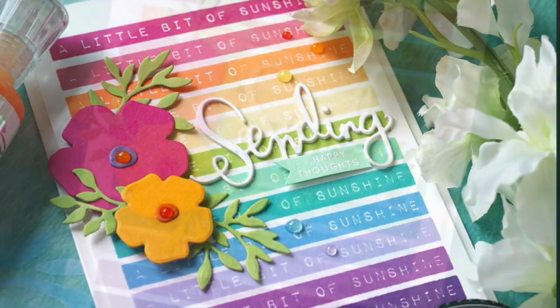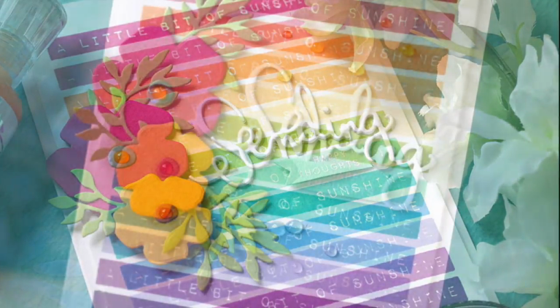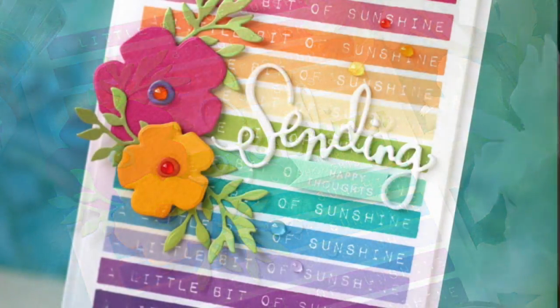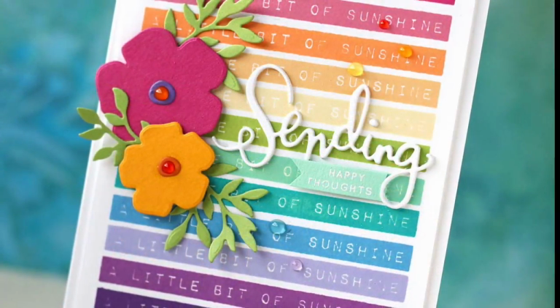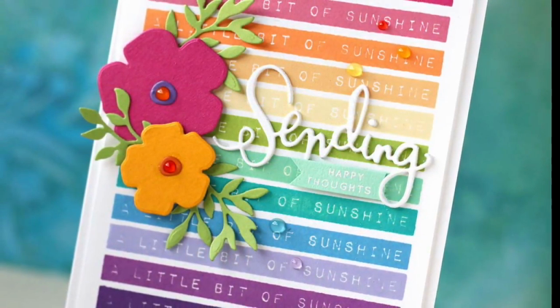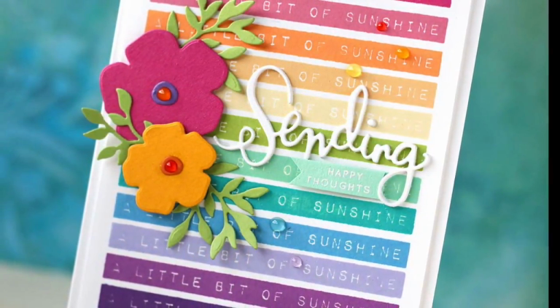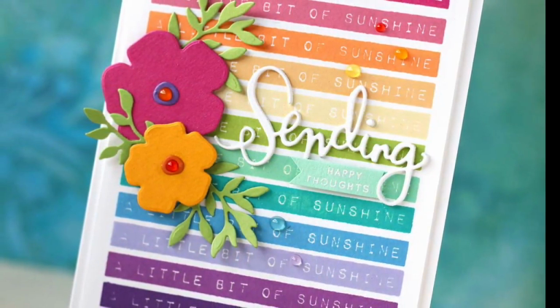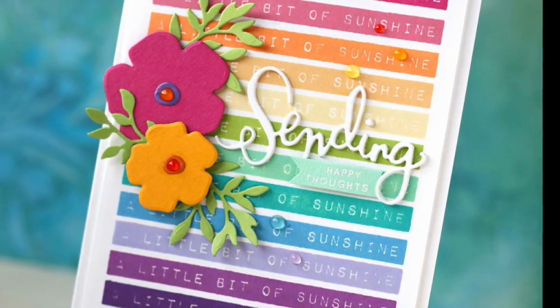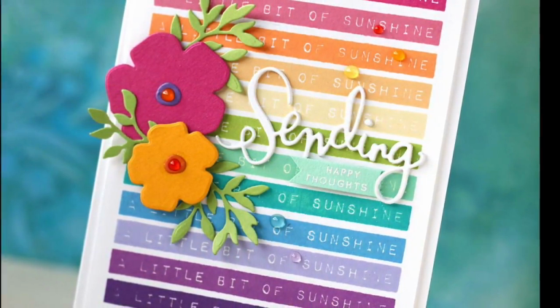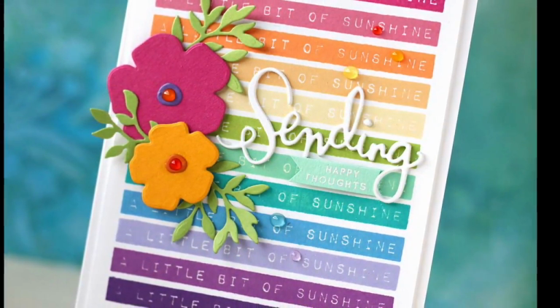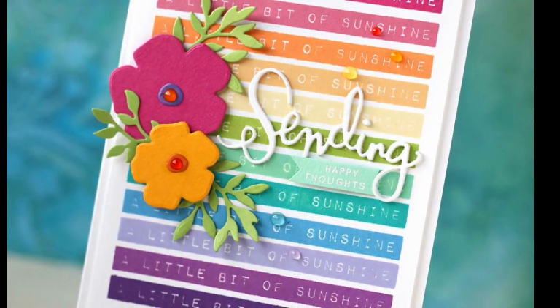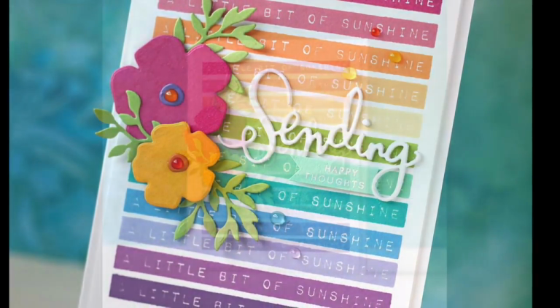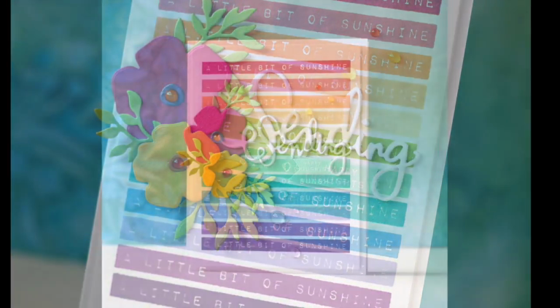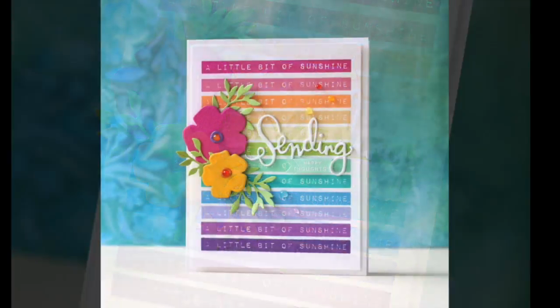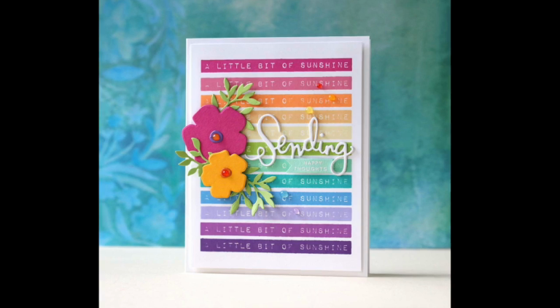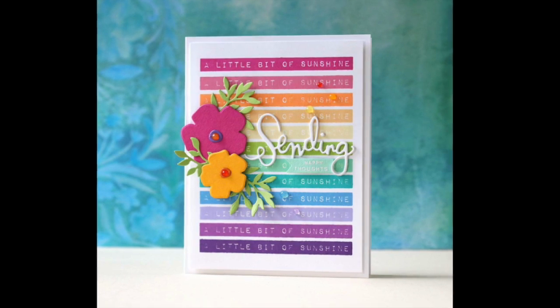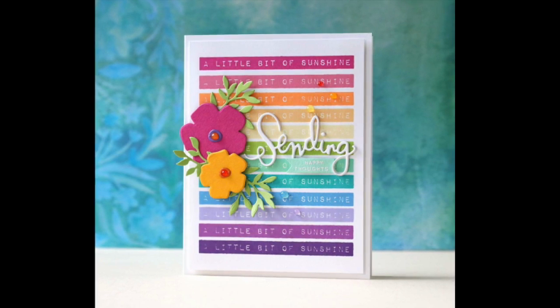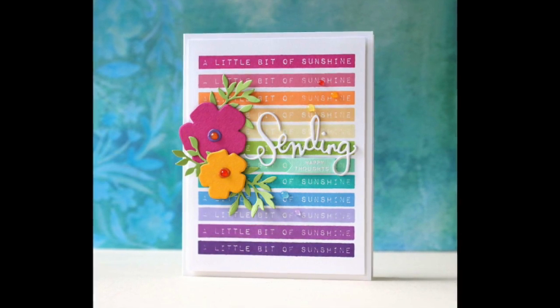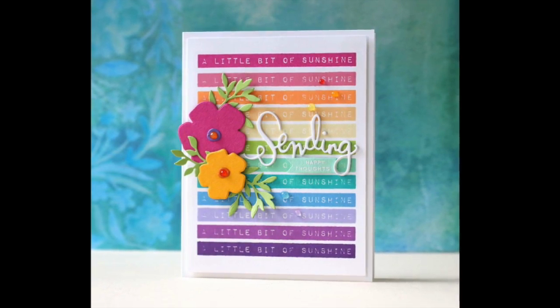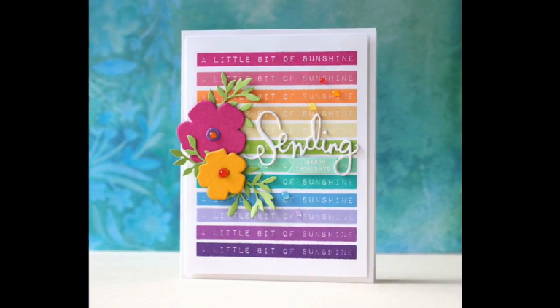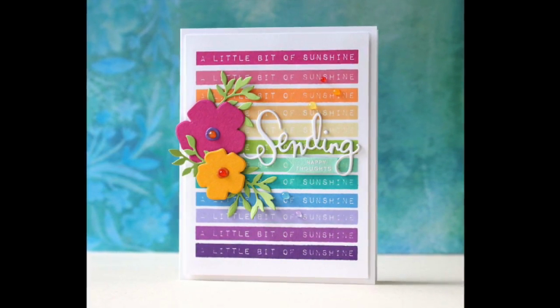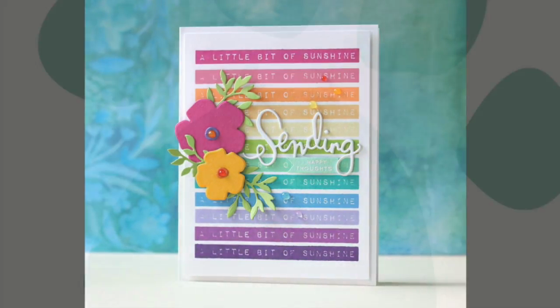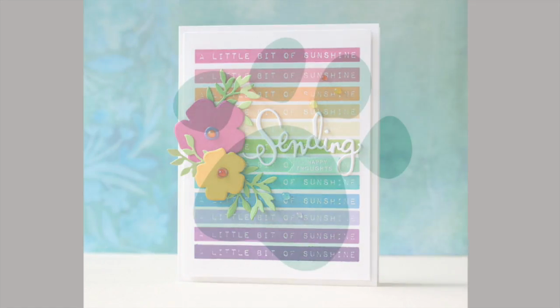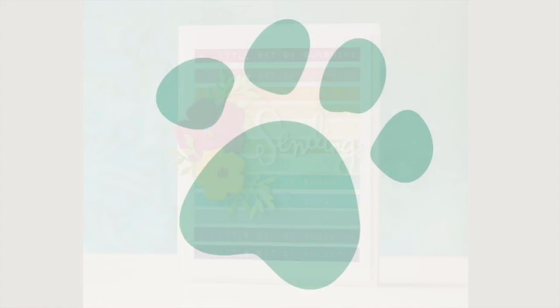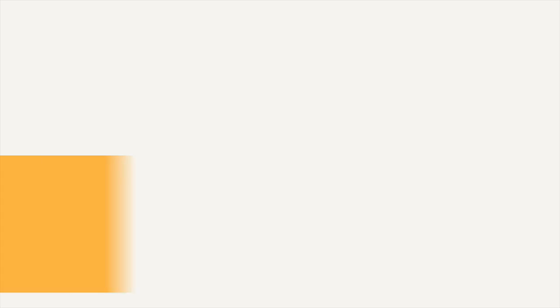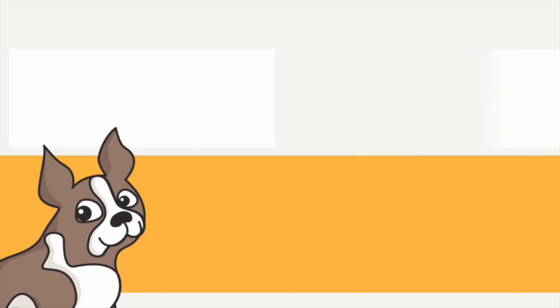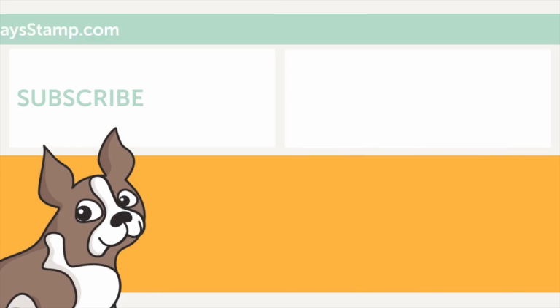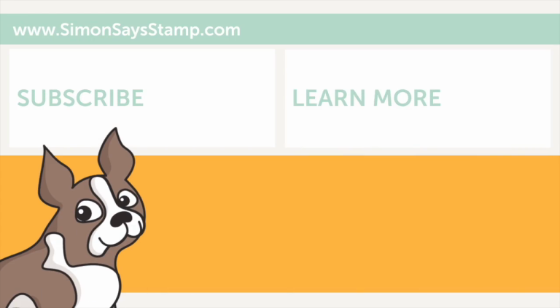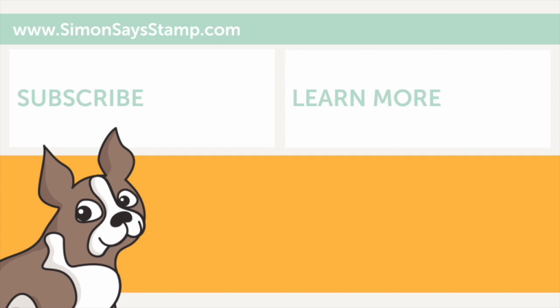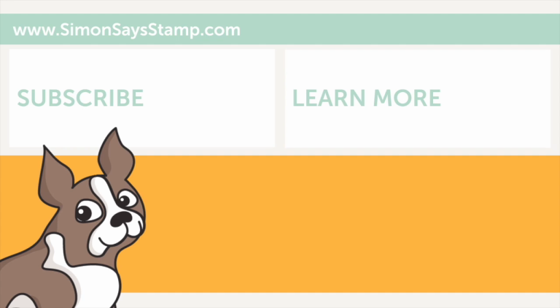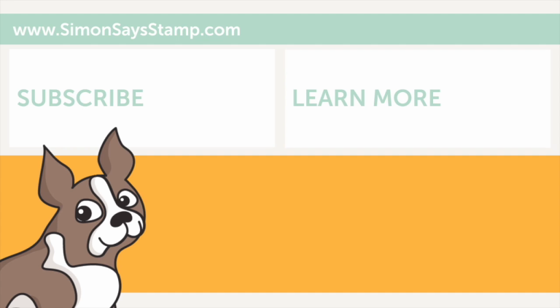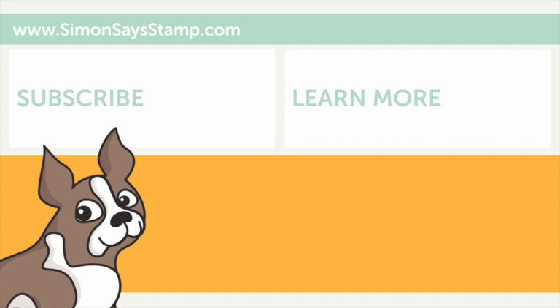You've got to give this colorful background stamping technique a try. Hope you enjoyed the video. Thank you so much for joining me for my little therapy session. Have a wonderful day and I will see you next time.